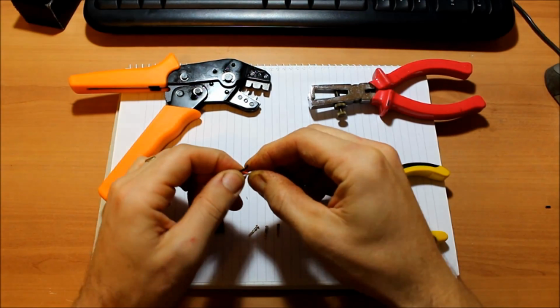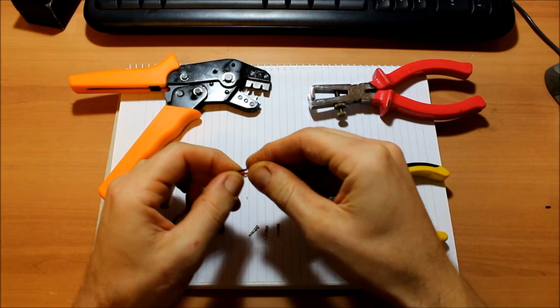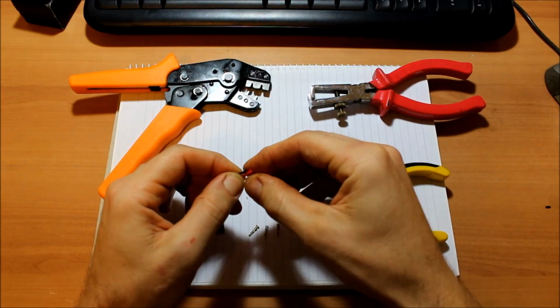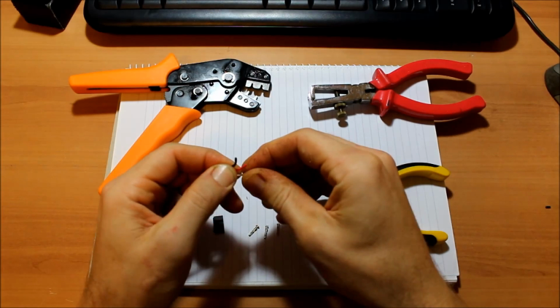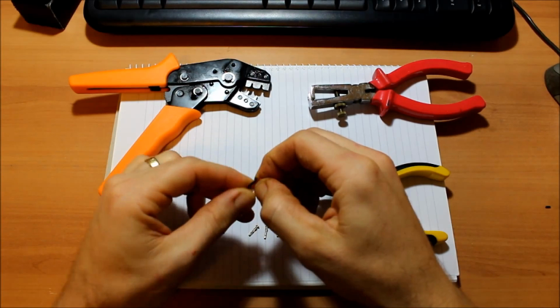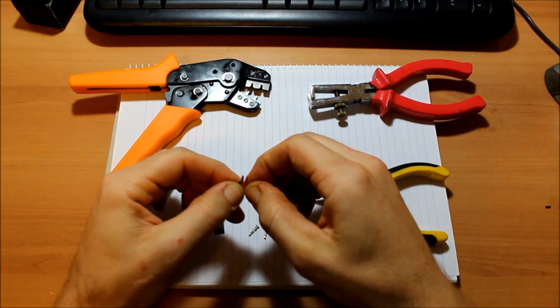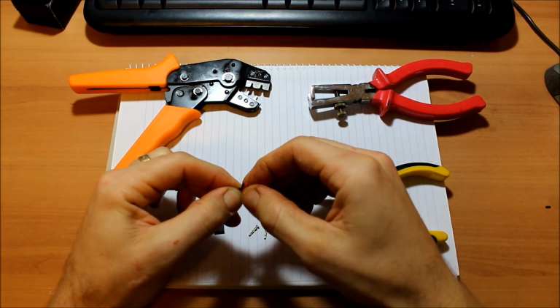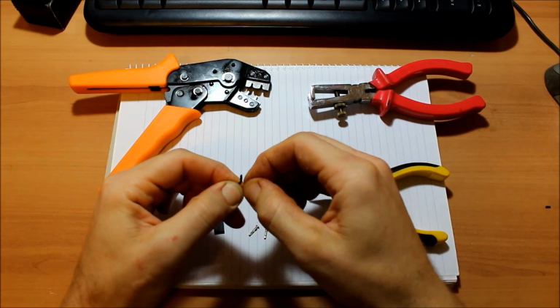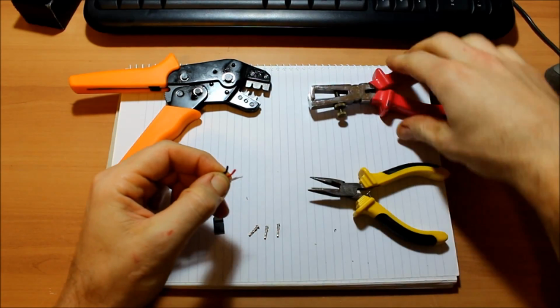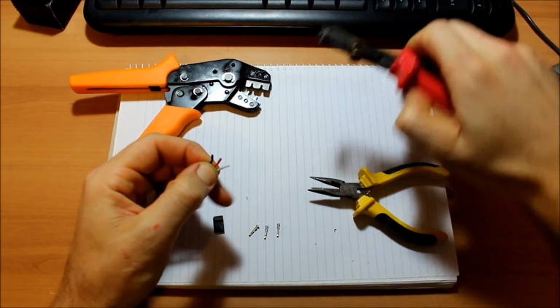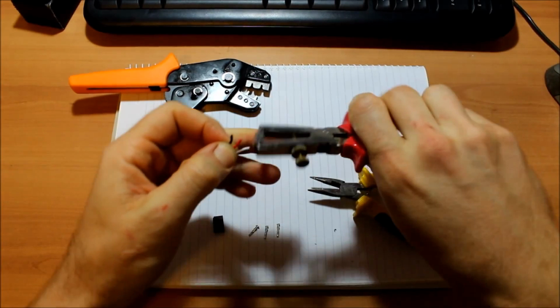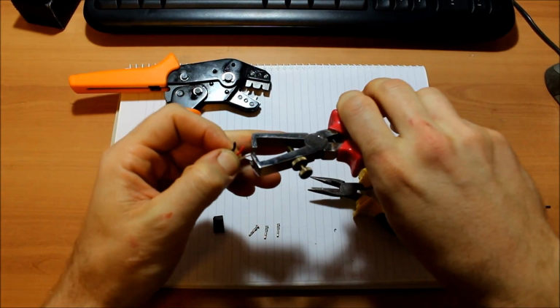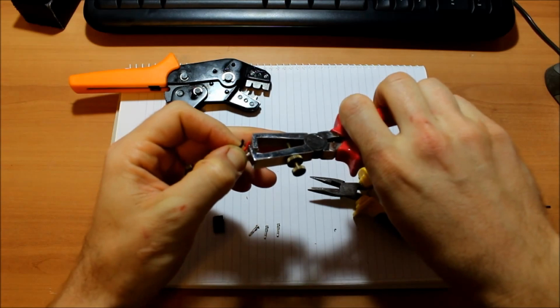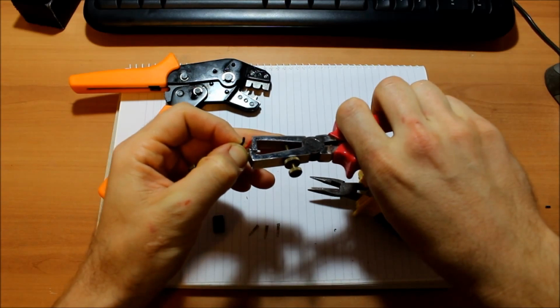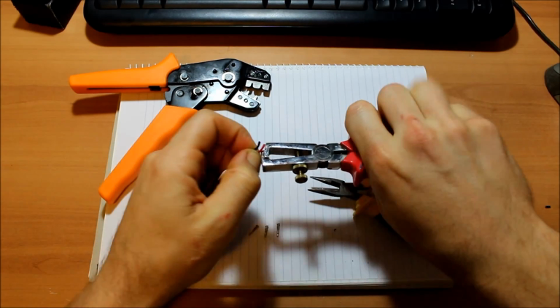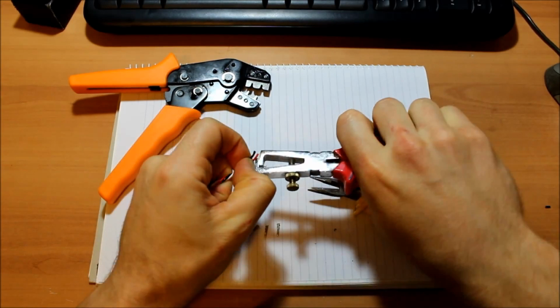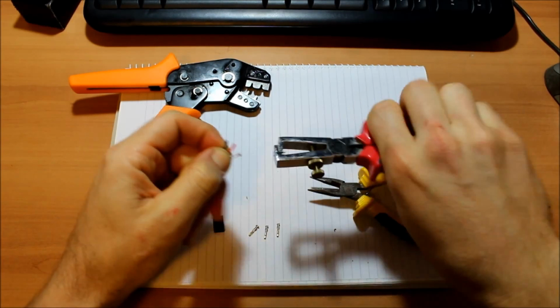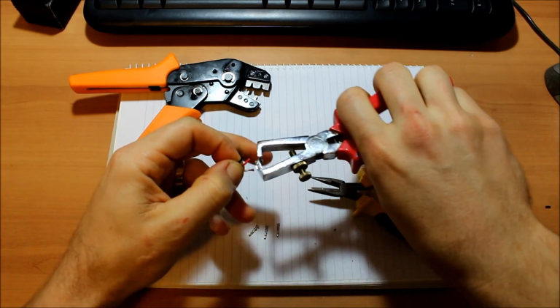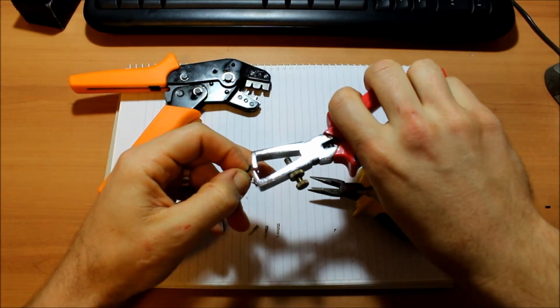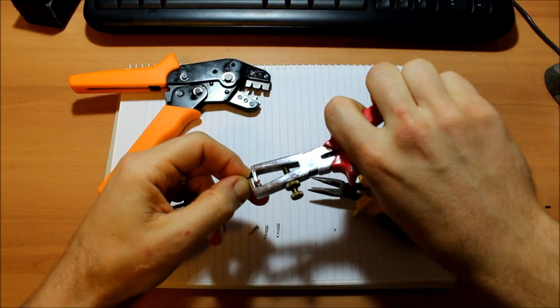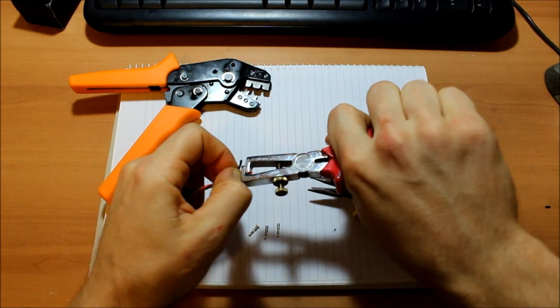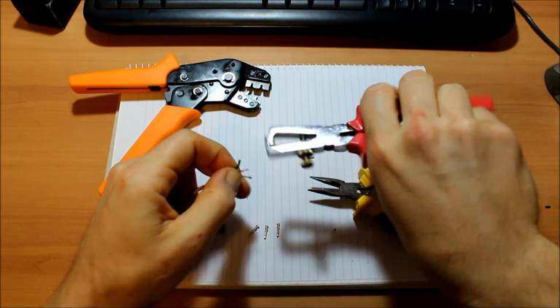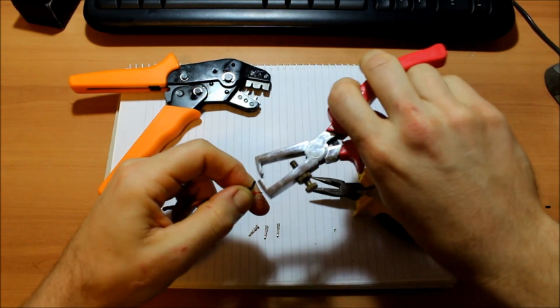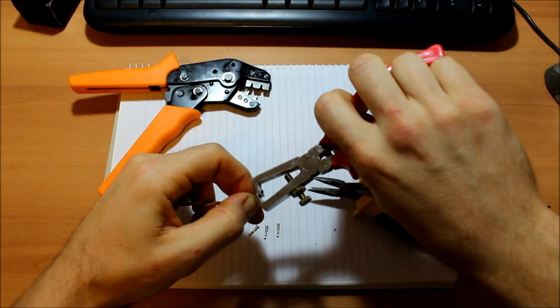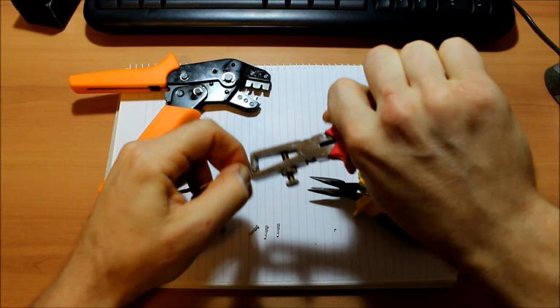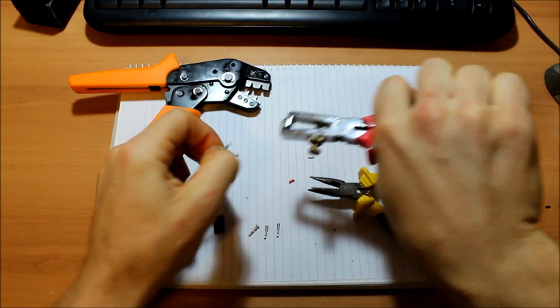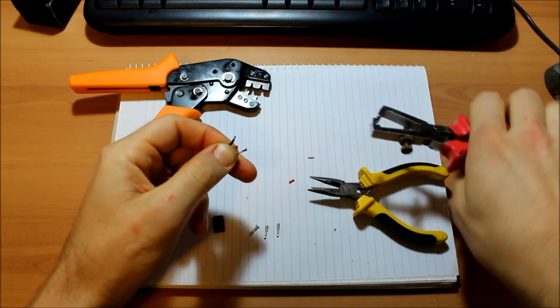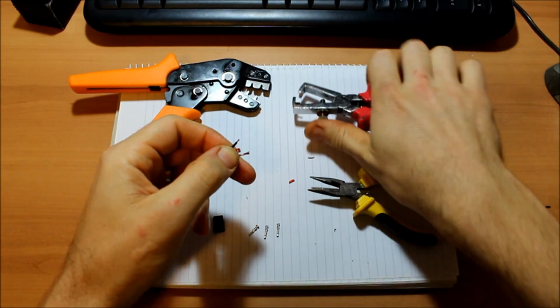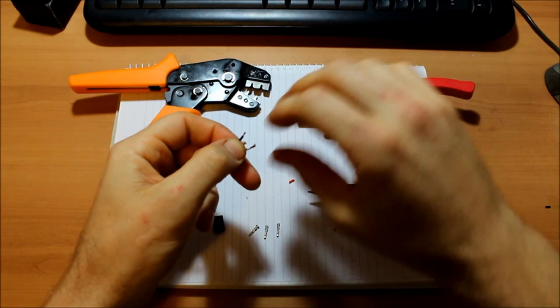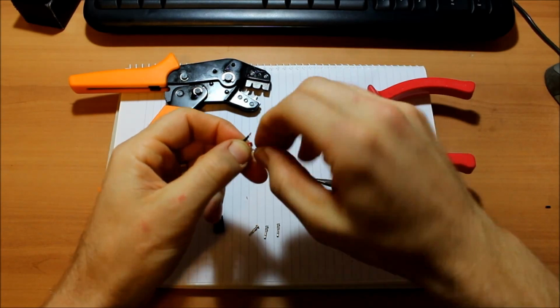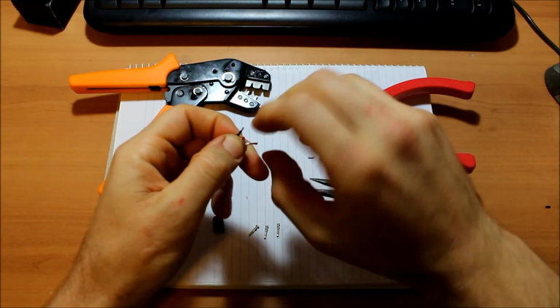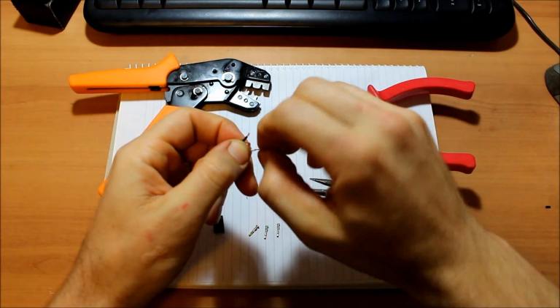What I'm doing here is using the wire strippers just to strip off a little bit of the insulation off the end of each of the three wires. Then I usually just twist them a little bit to stop them fraying out when I put them into the plugs.